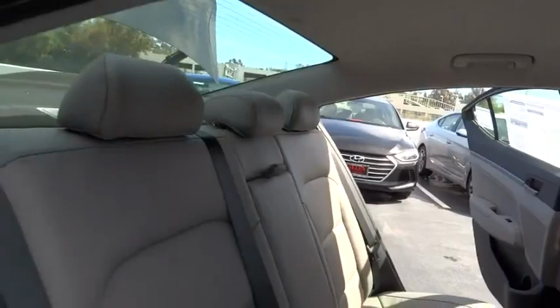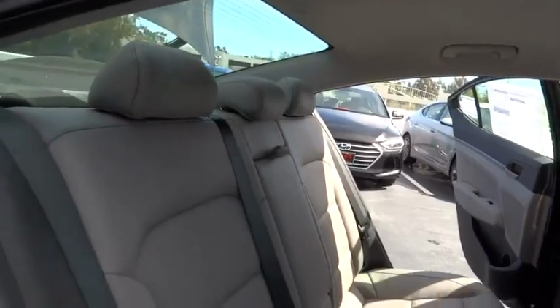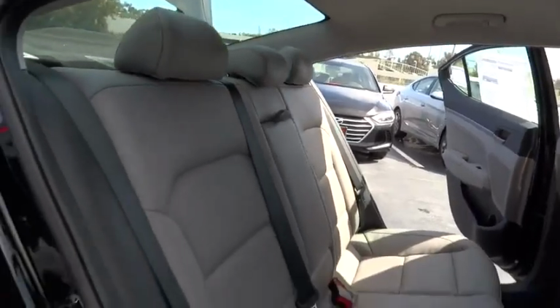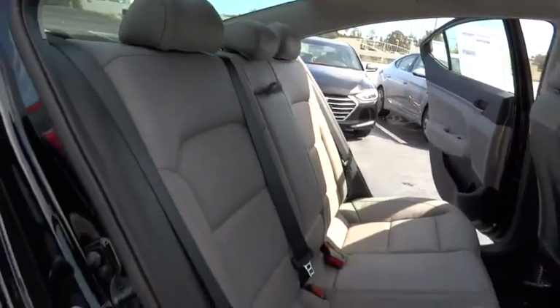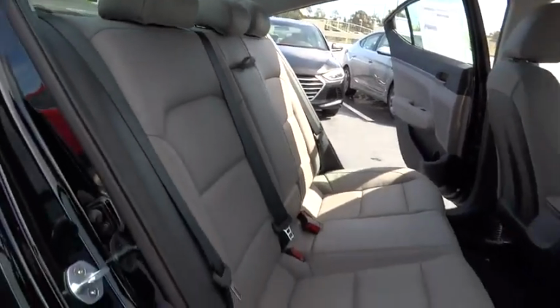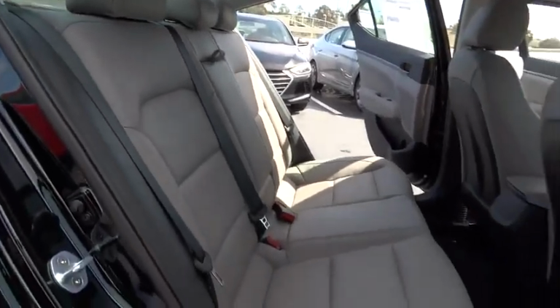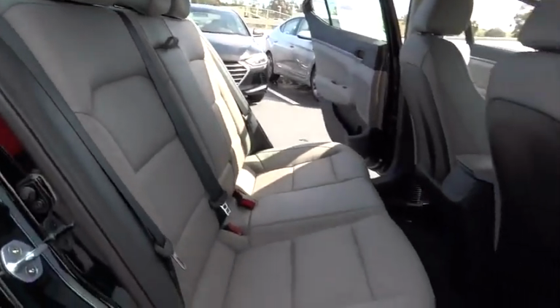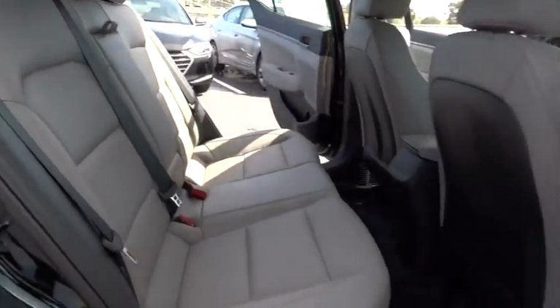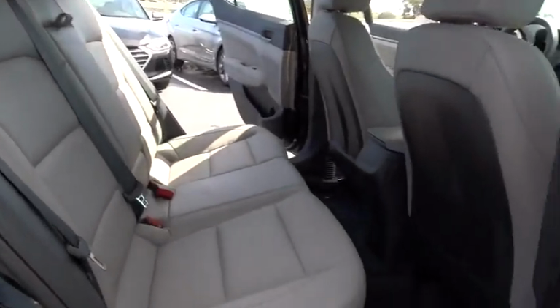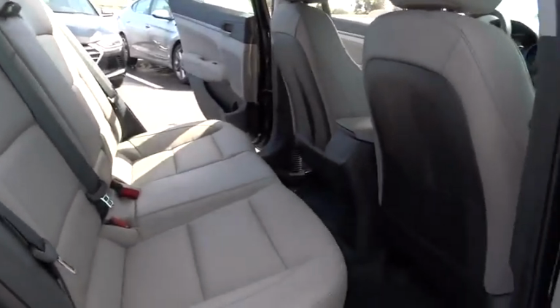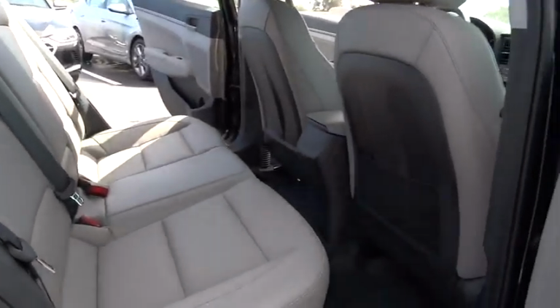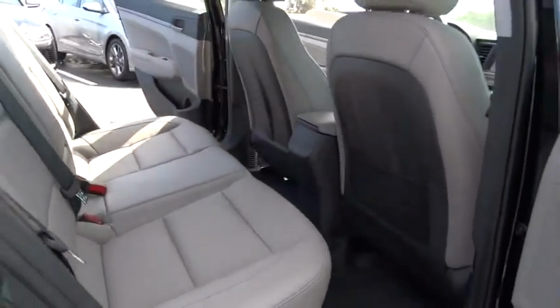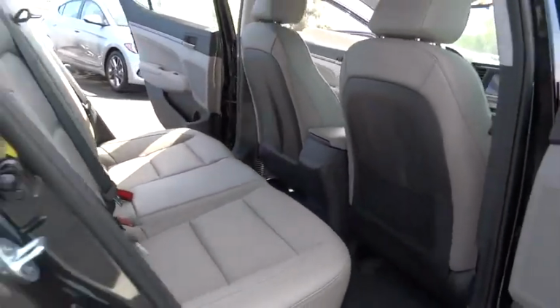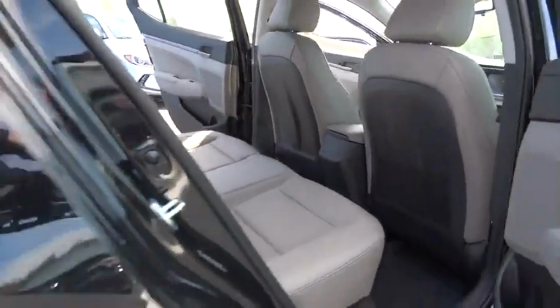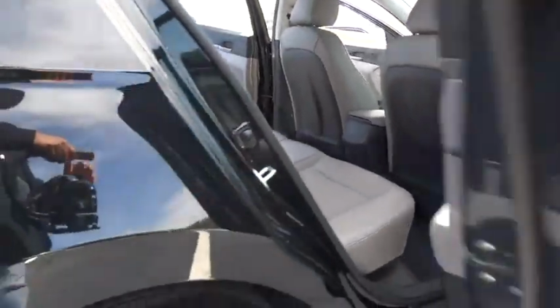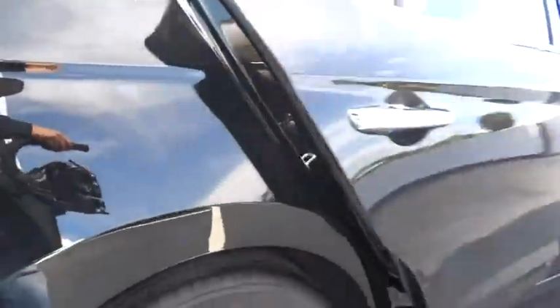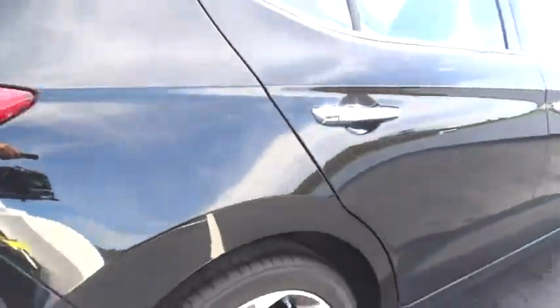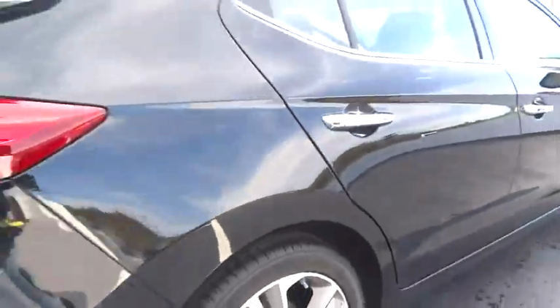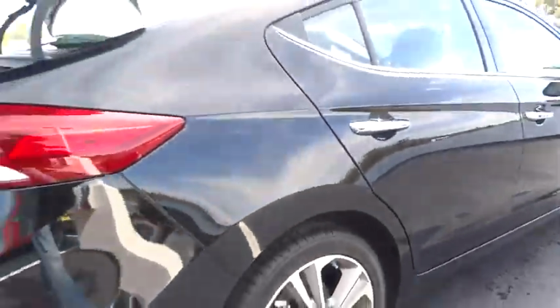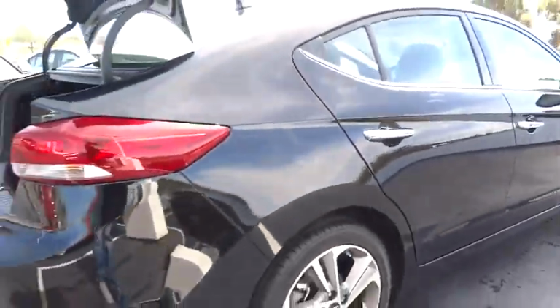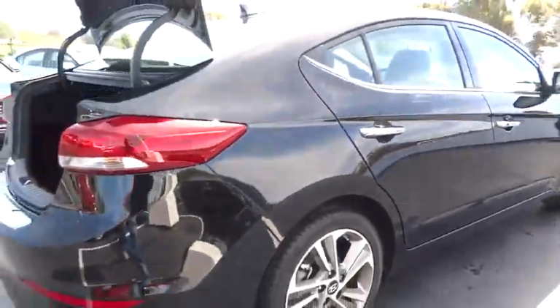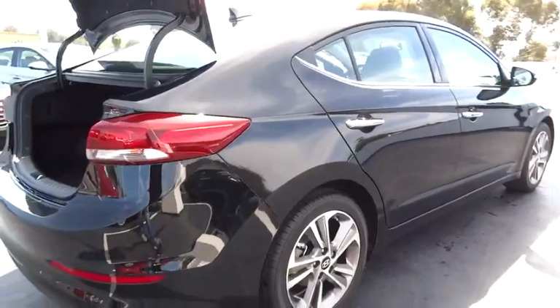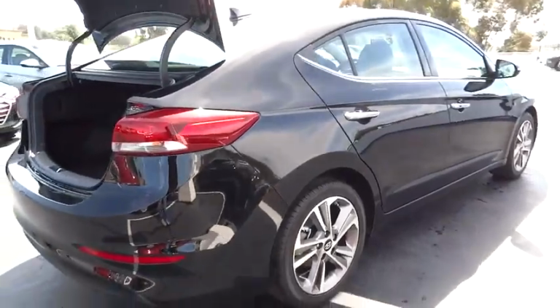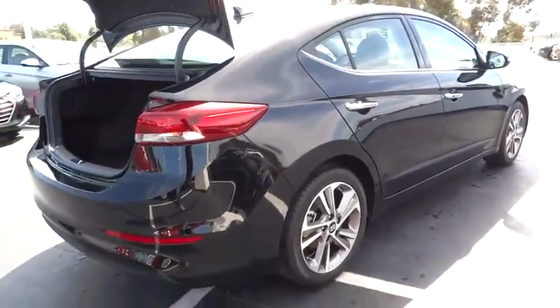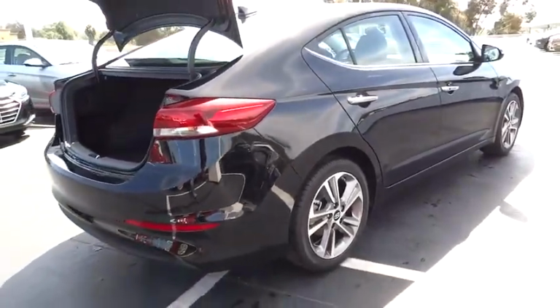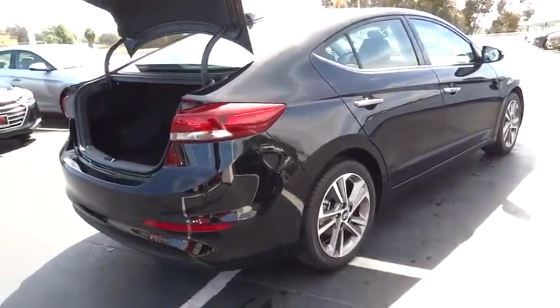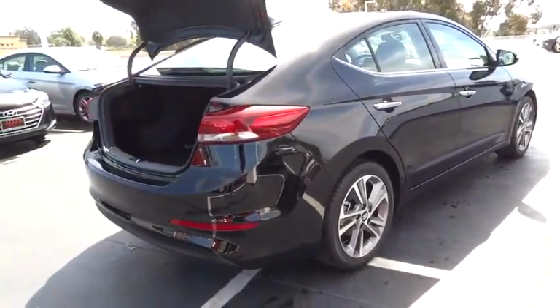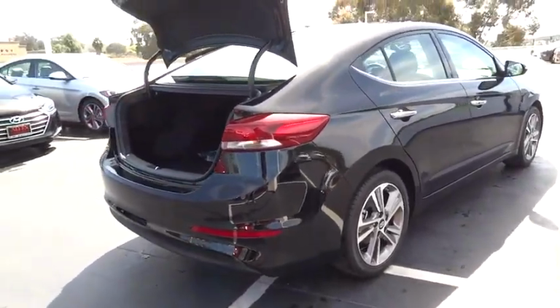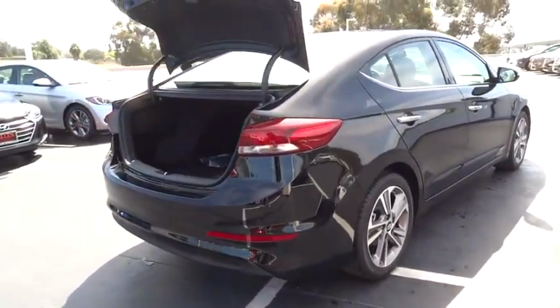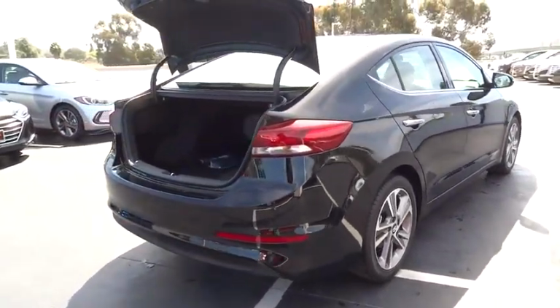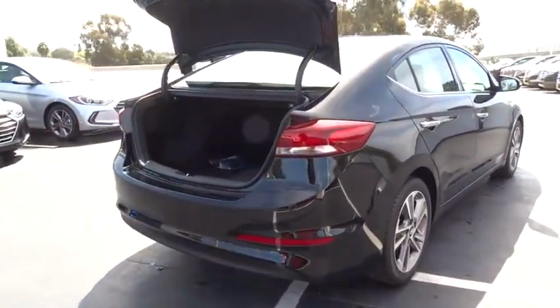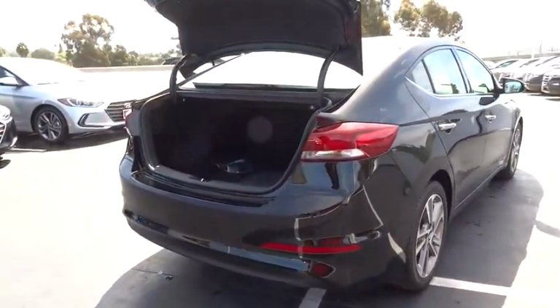AM FM stereo radio, rear defrost, FWD, climate control. Your new ride is just a phone call away.